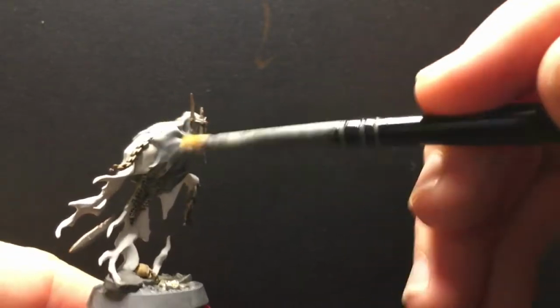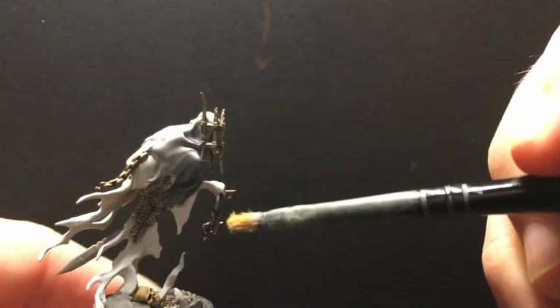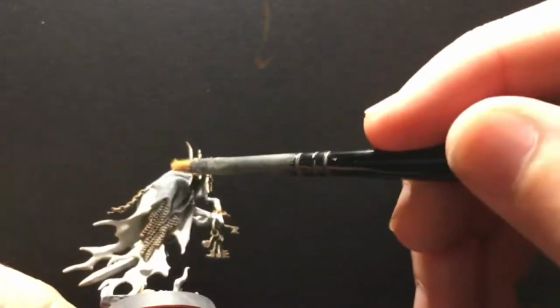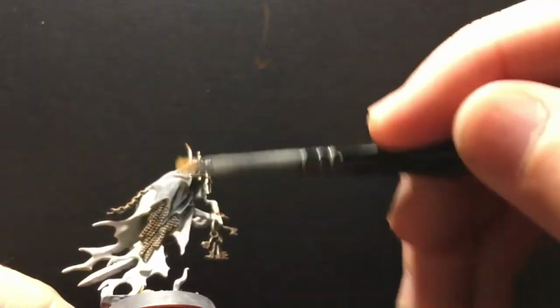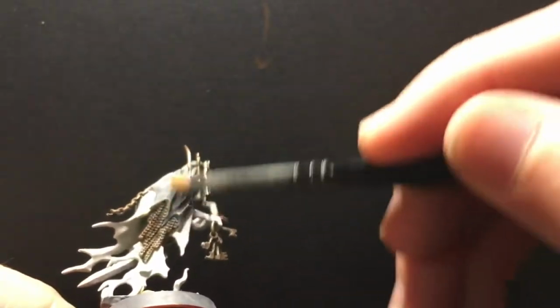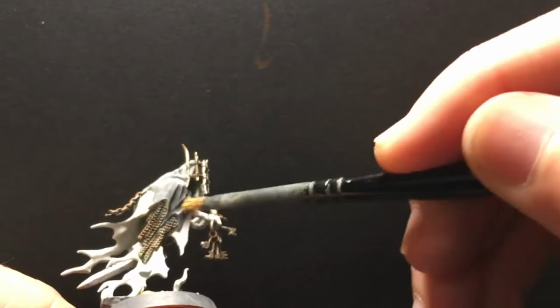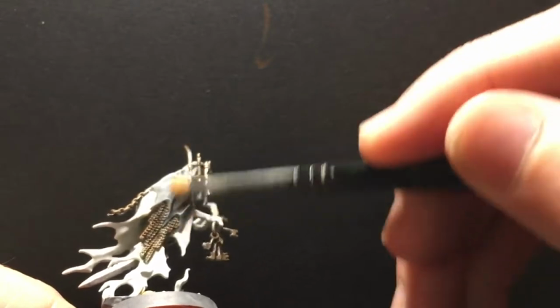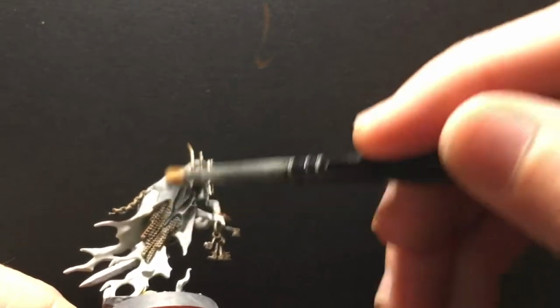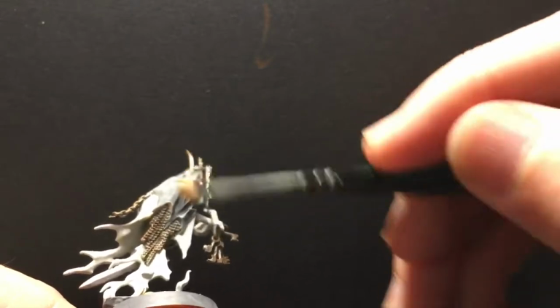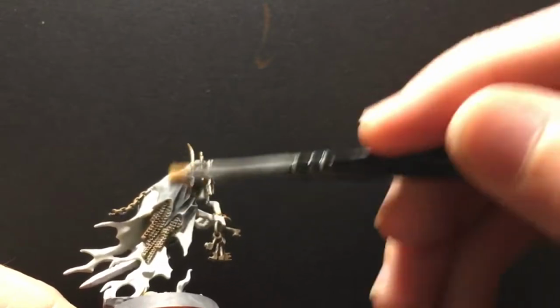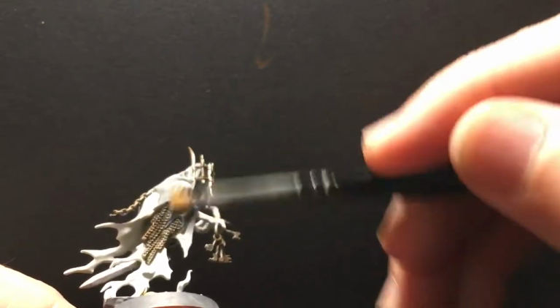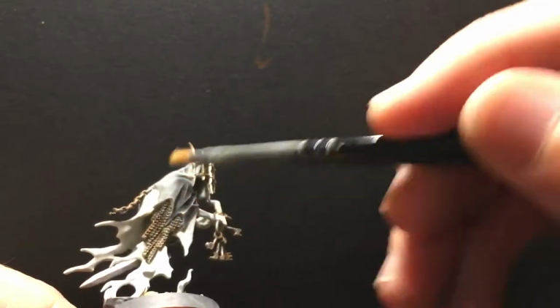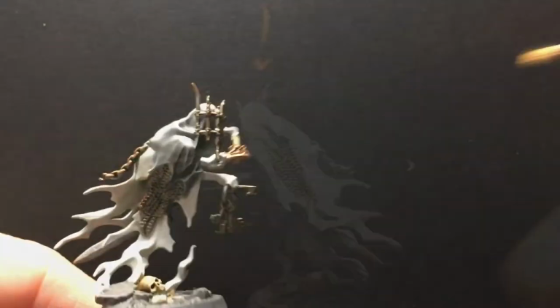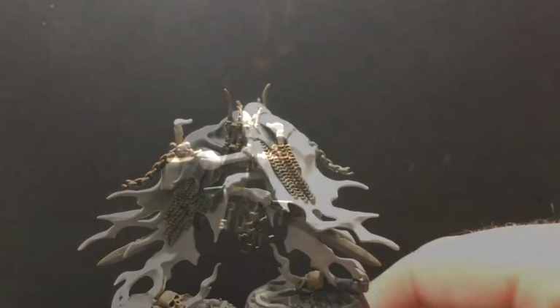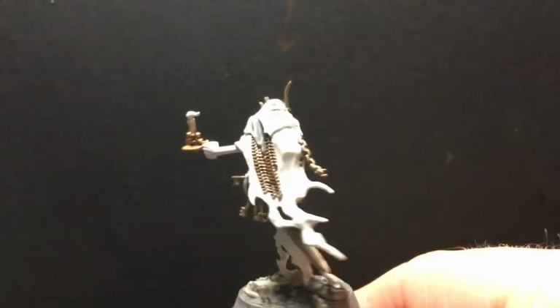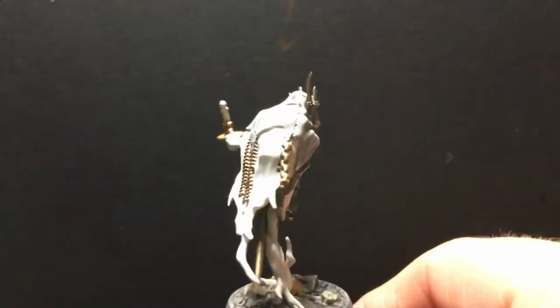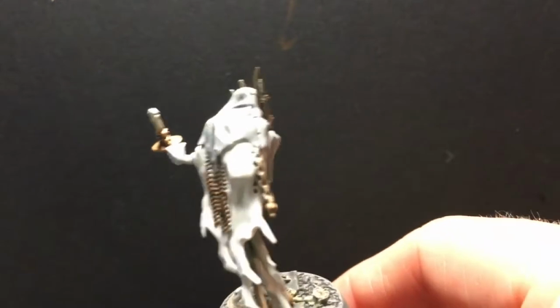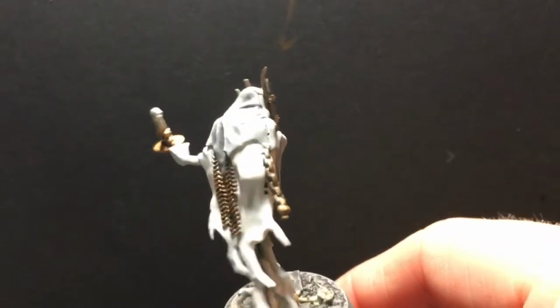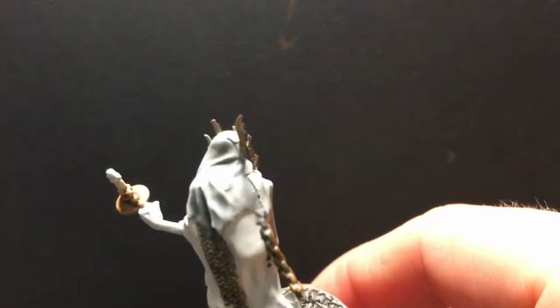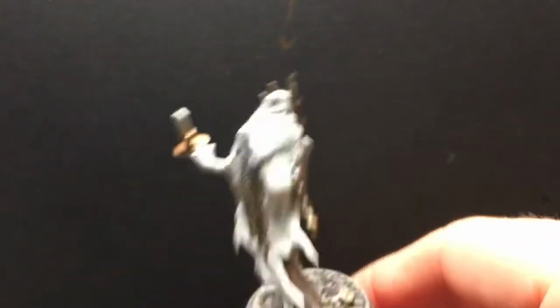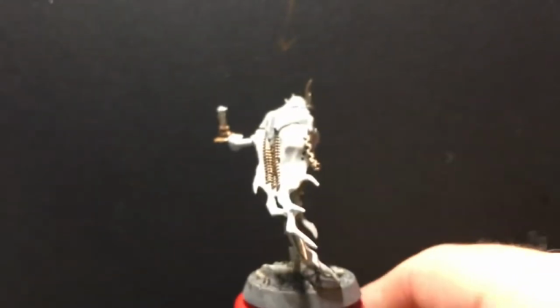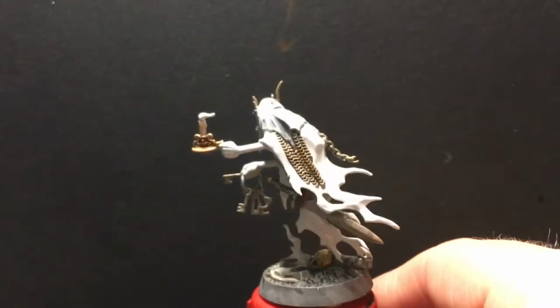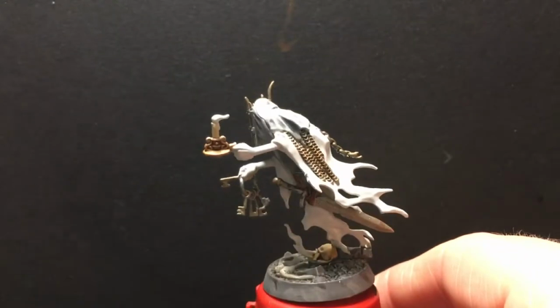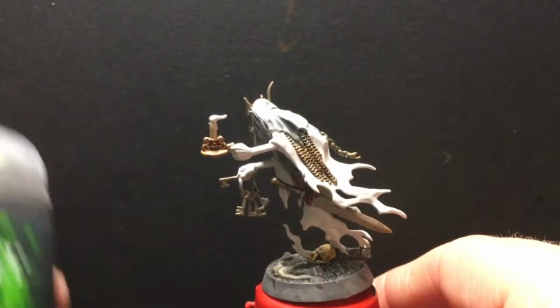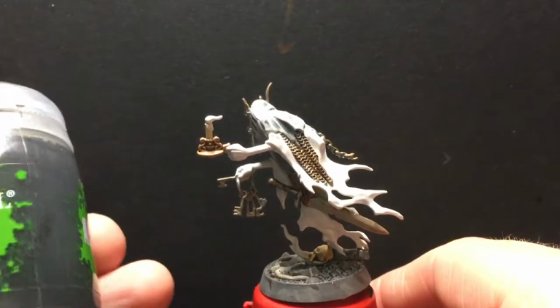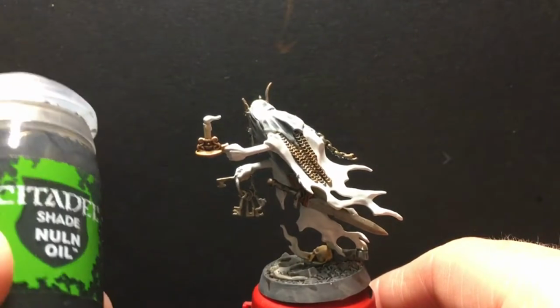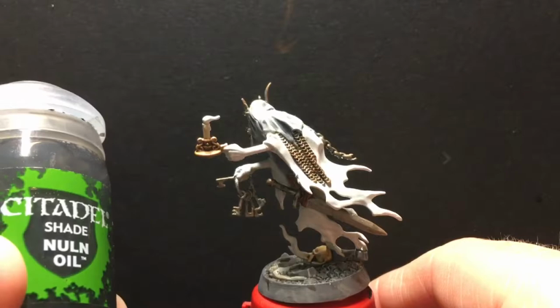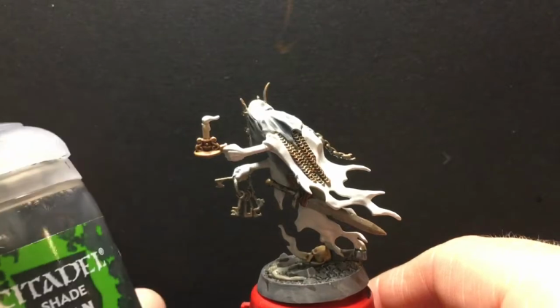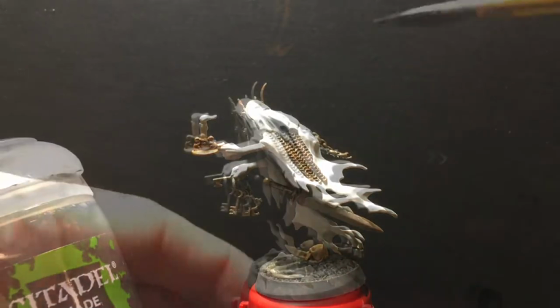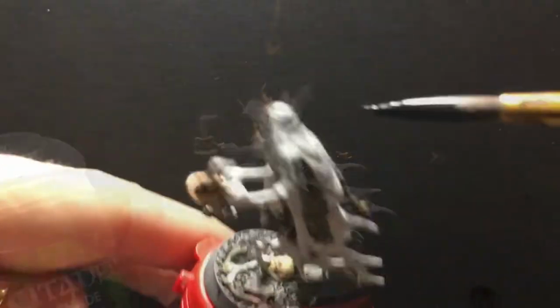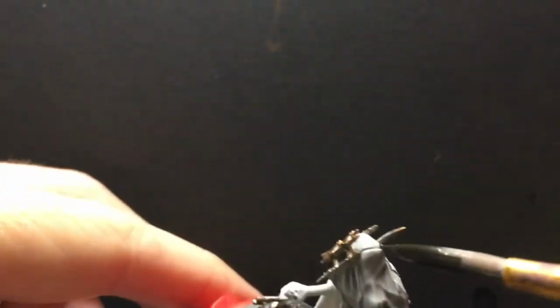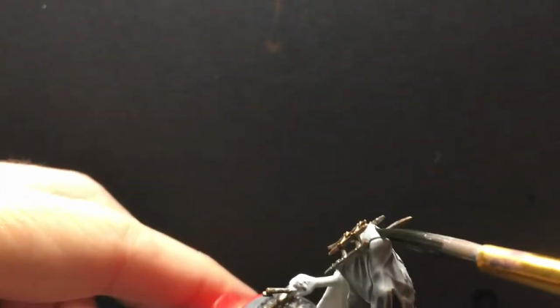The idea is that the dry brushing will help smooth out some of the transitions and accentuate the highlights, and then once I put the wash on it, it'll bring the highlights down a little bit and smooth out the transitions even more. So we're going to take some Nuln Oil.